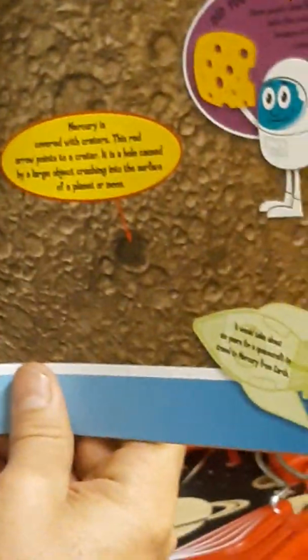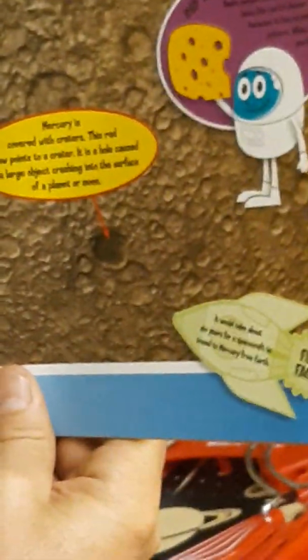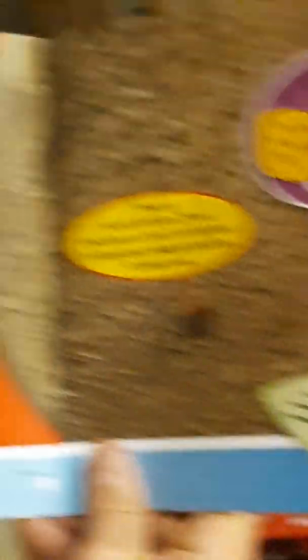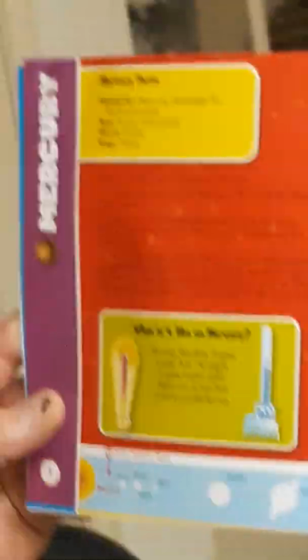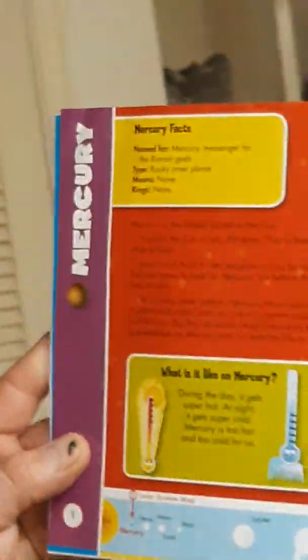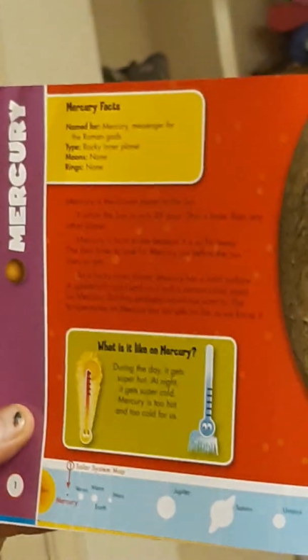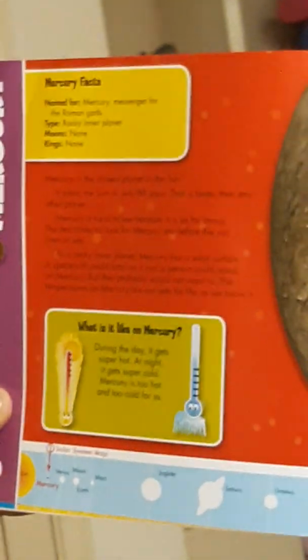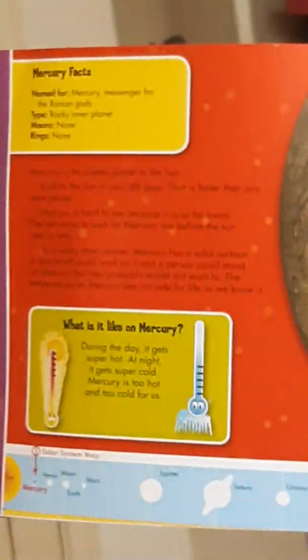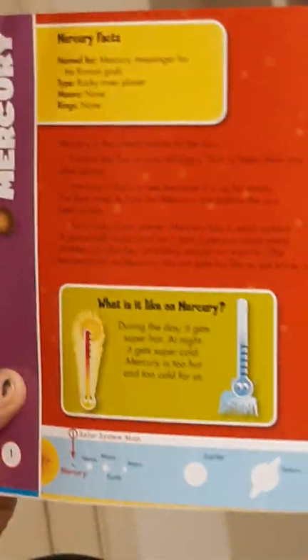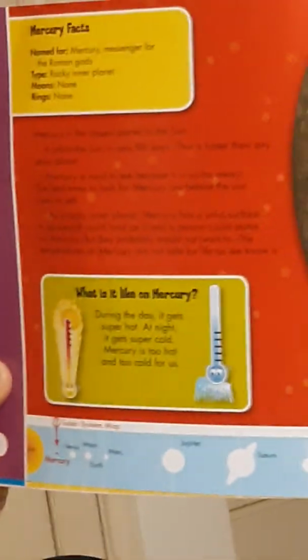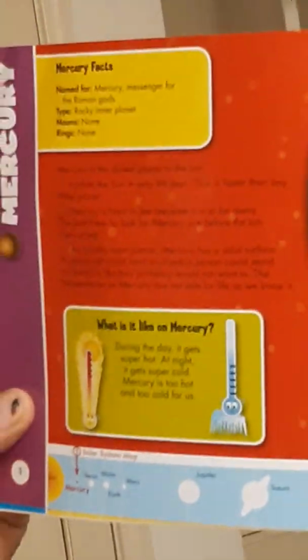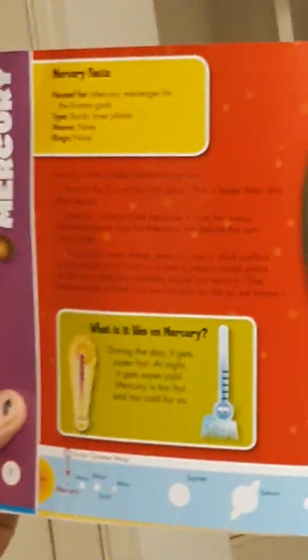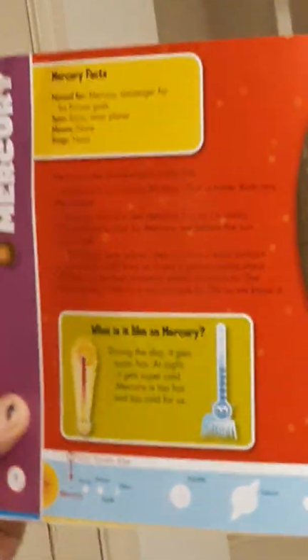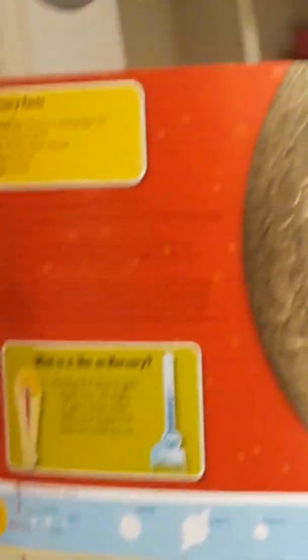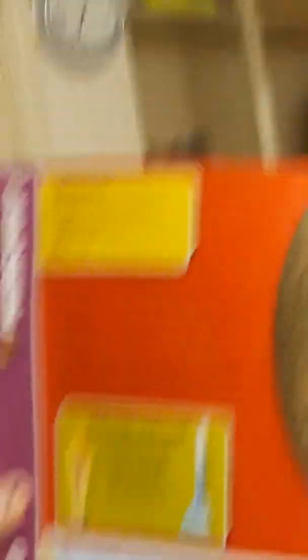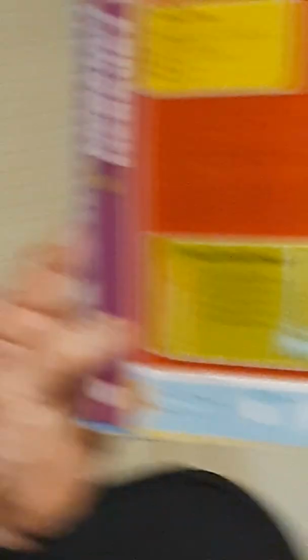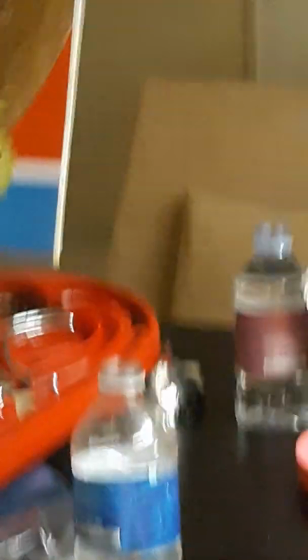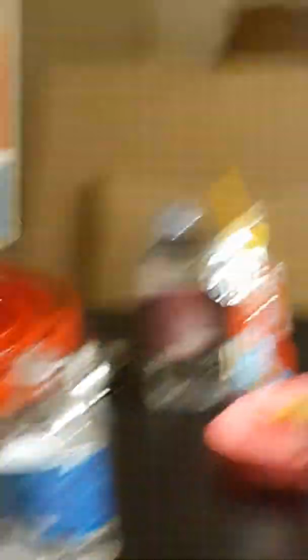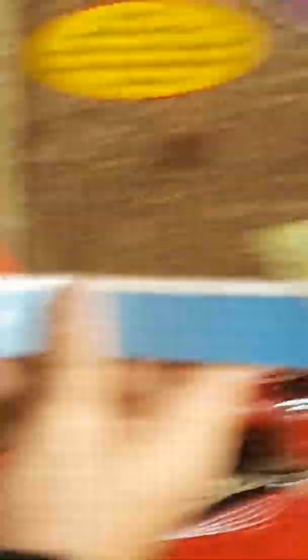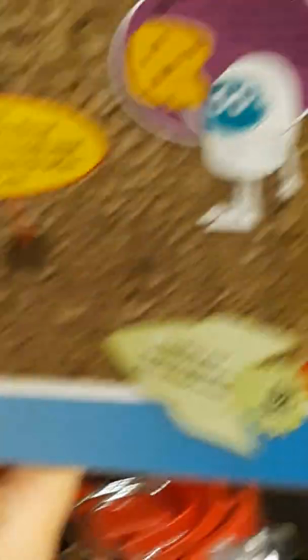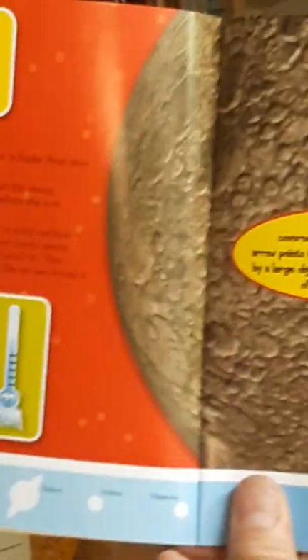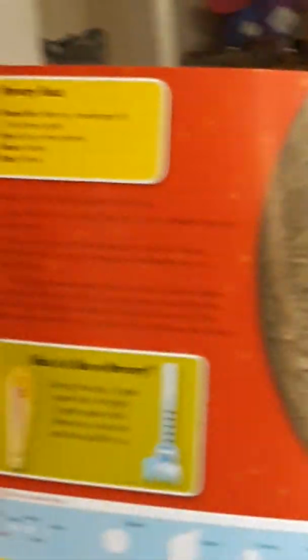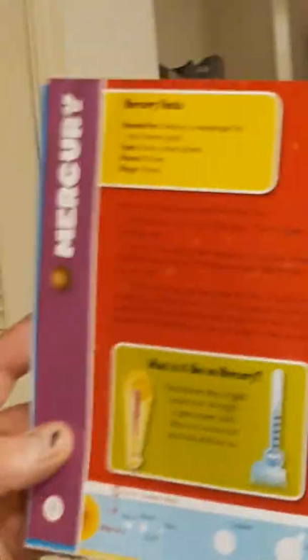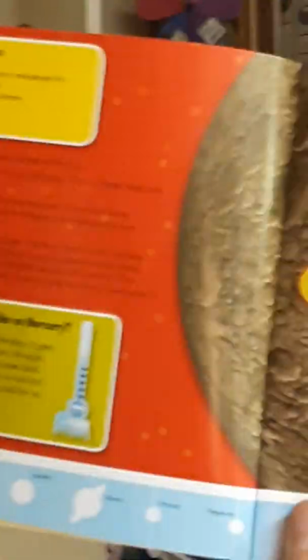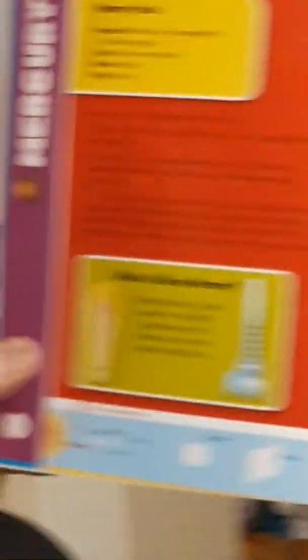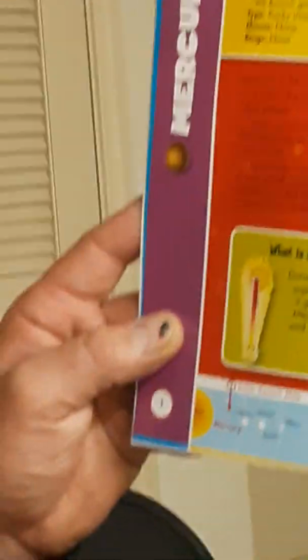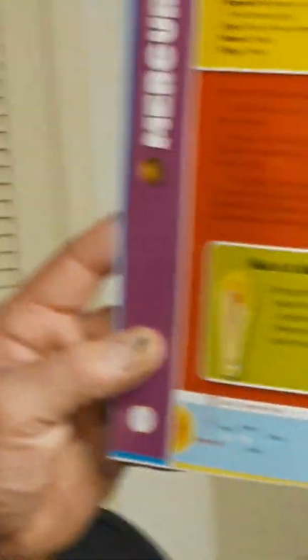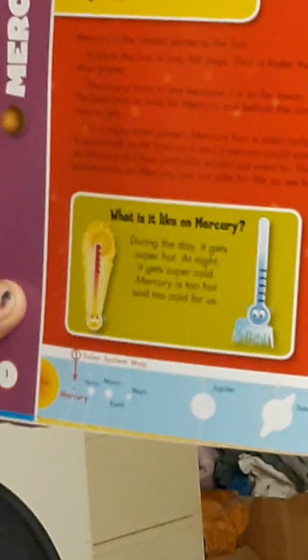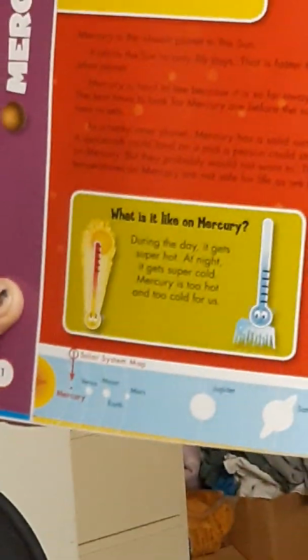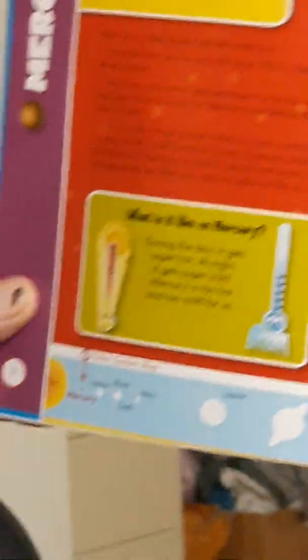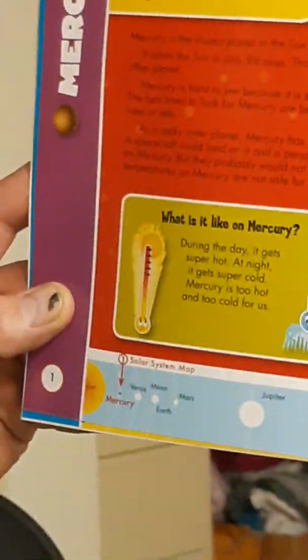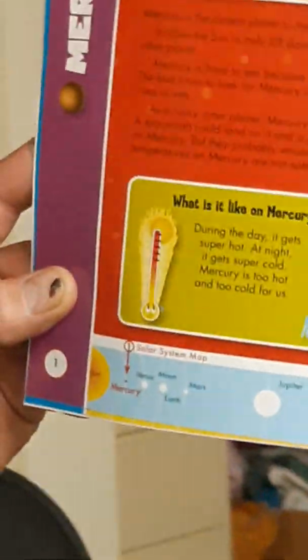Mercury facts. What is it like on Mercury? Carl, have you been on Mercury? Not yet. Carl one day will get to Mercury. During the day it gets super hot; at night it gets super cold.